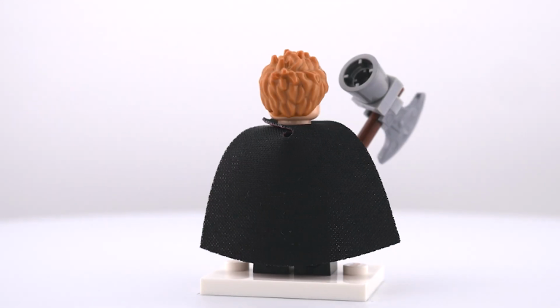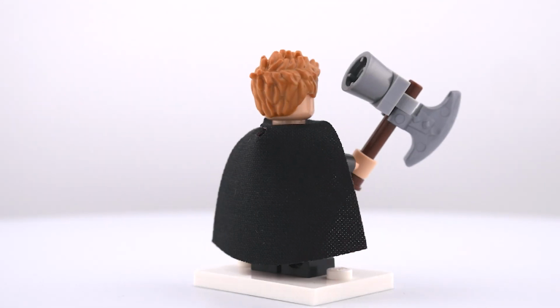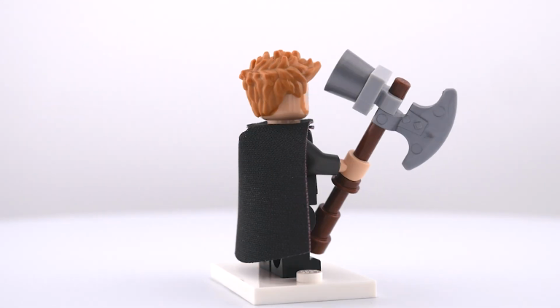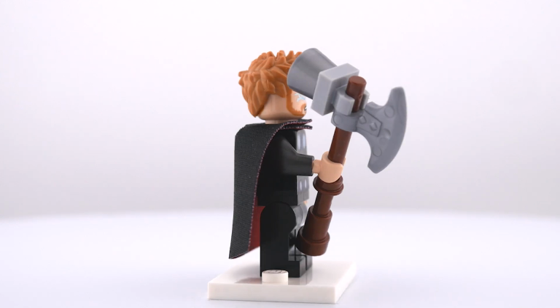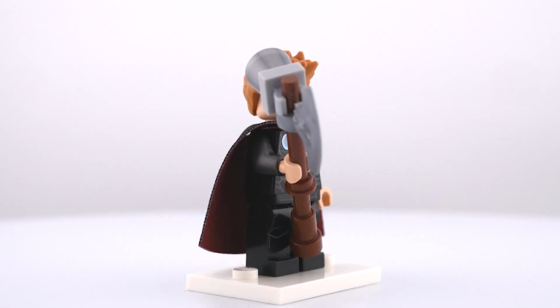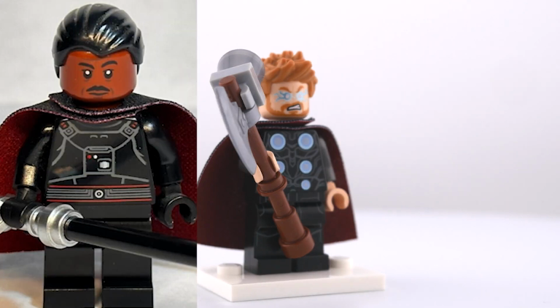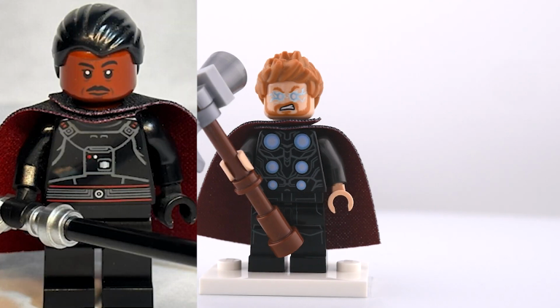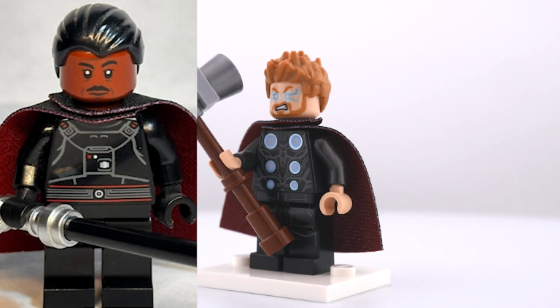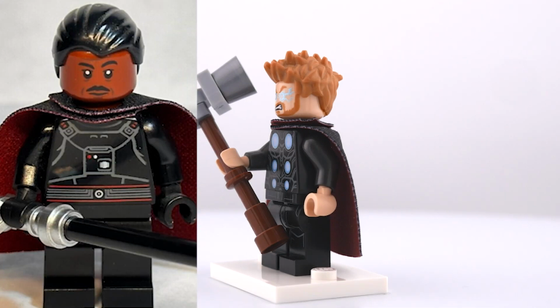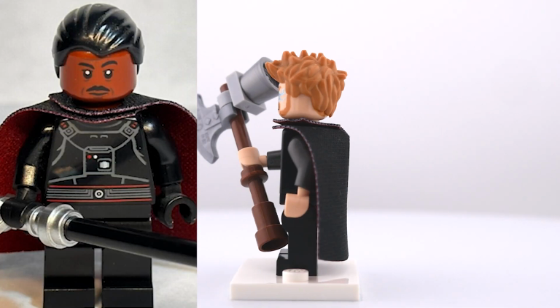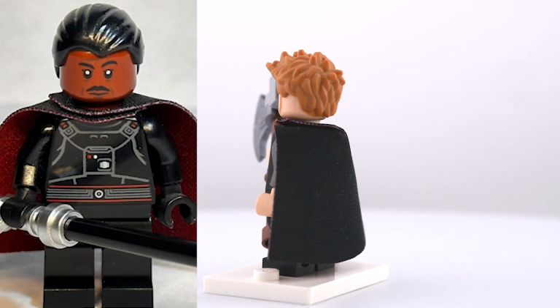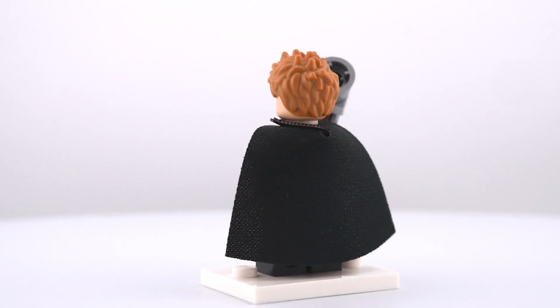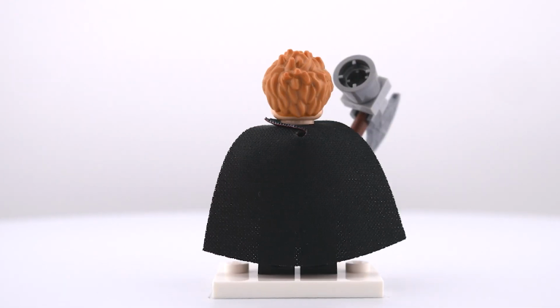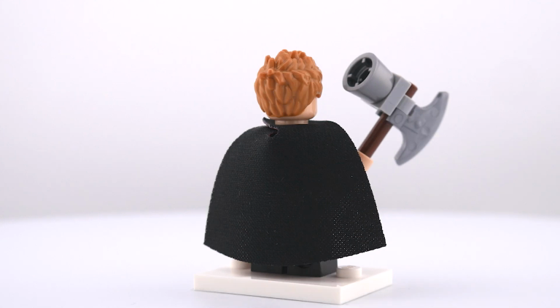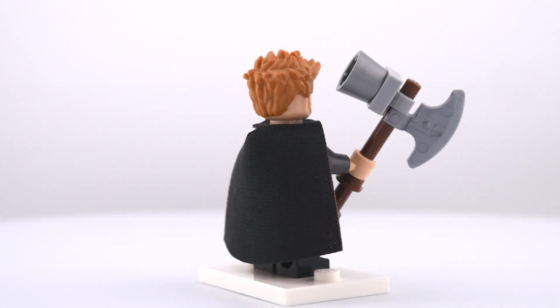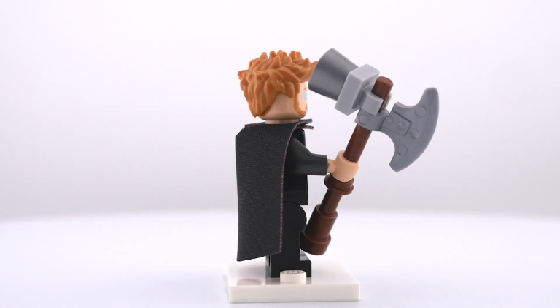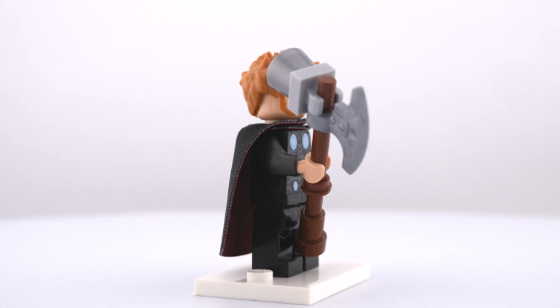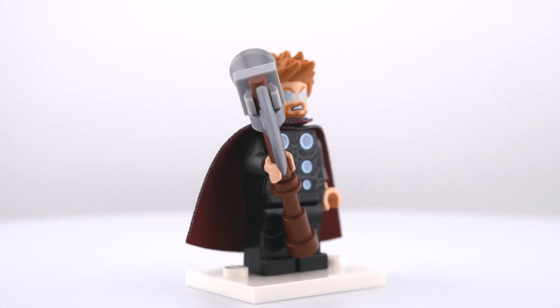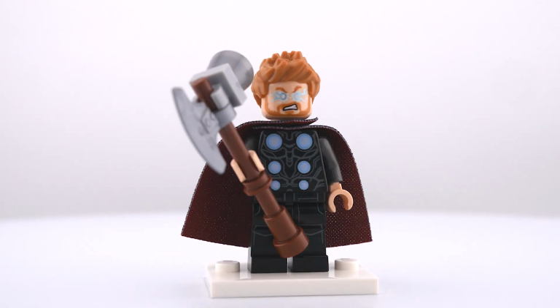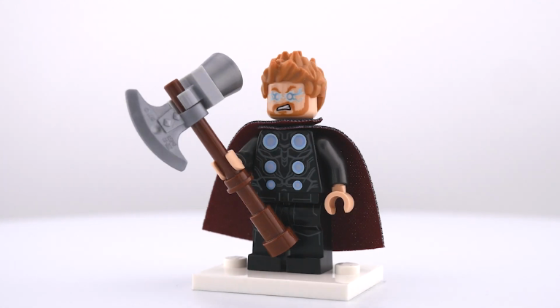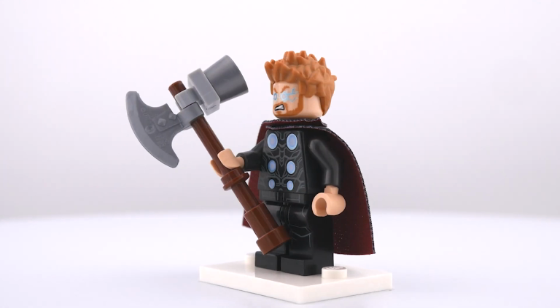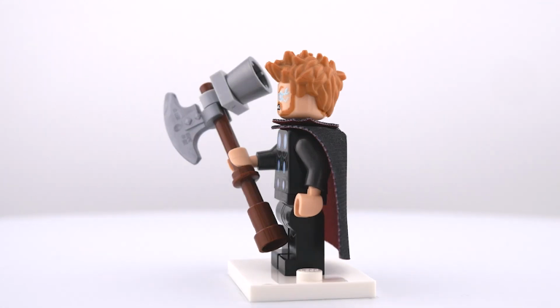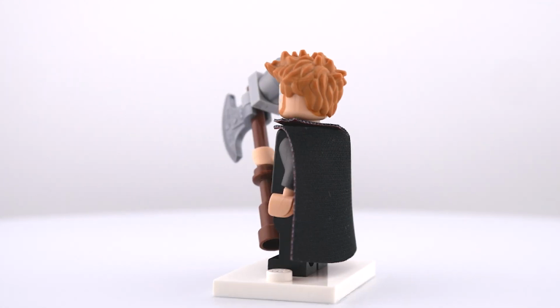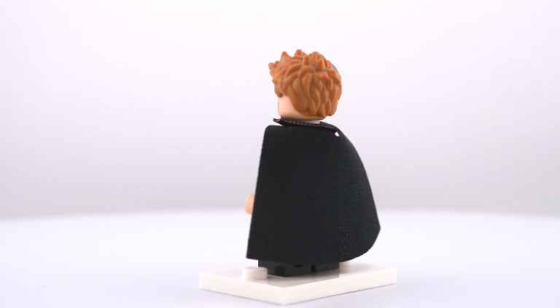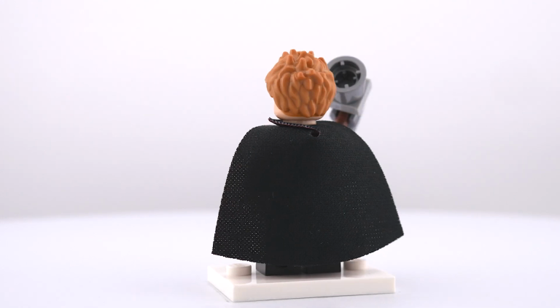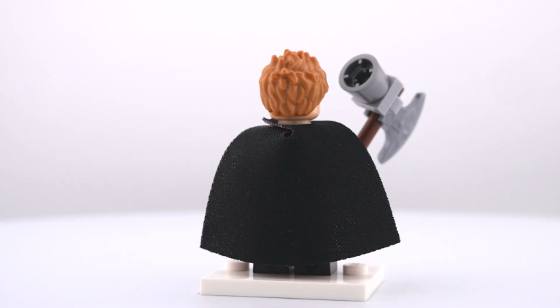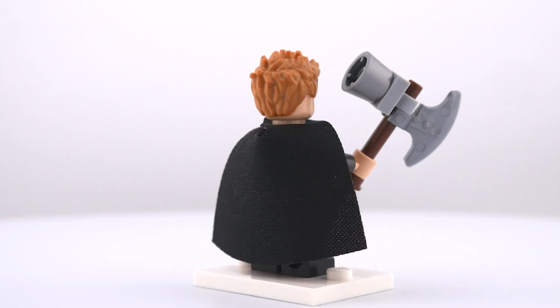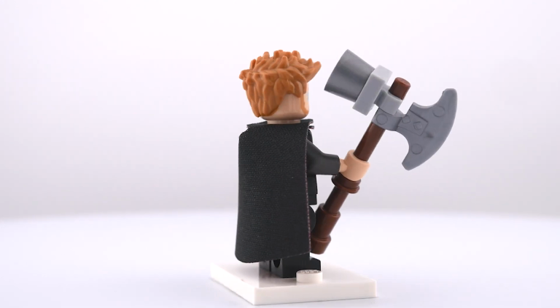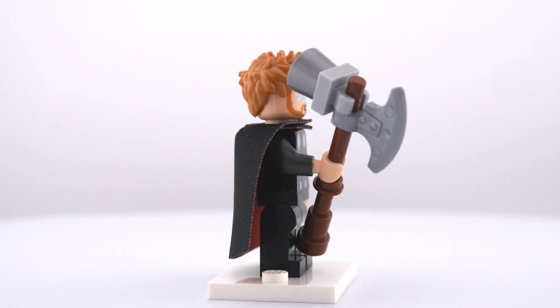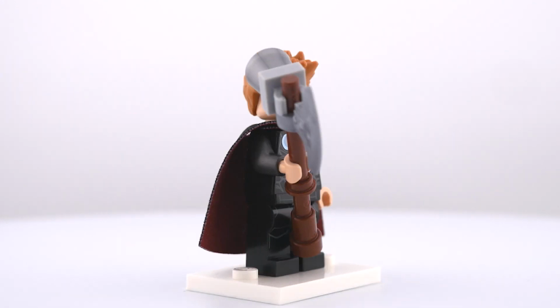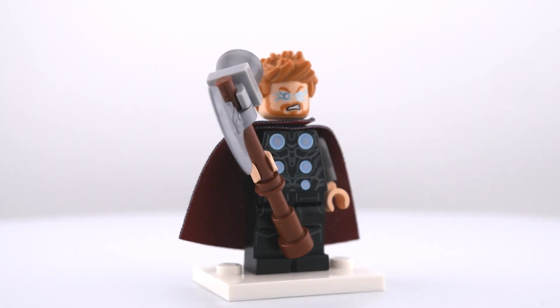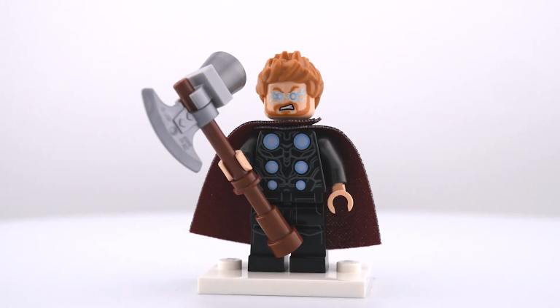For the cape, I got this double-sided dark red and black one from Moff Gideon from the Mandalorian, which works perfectly. To top it off, I just used the head and hair that came with that same Thor figure from the Weapon Quest set. And finally, of course, I had to give him Stormbreaker as an accessory. I've seen a ton of other ways people have built it, but this is my own take and I'm pretty happy with it.